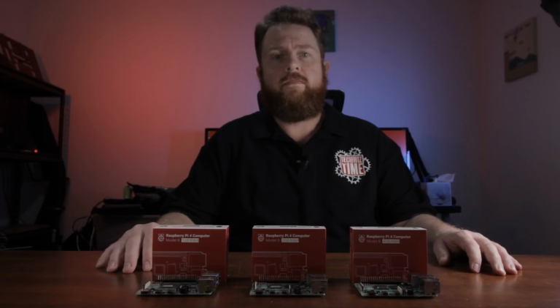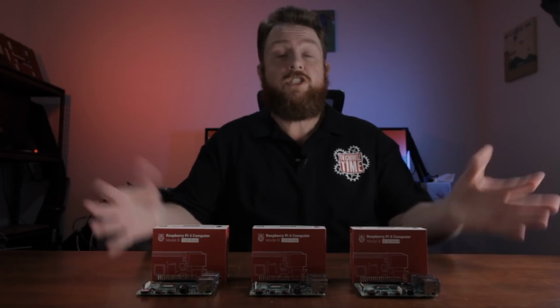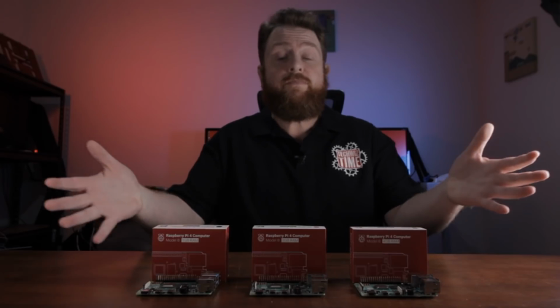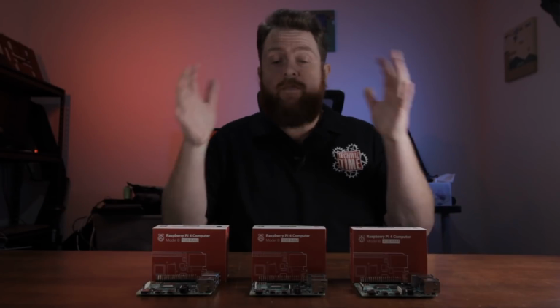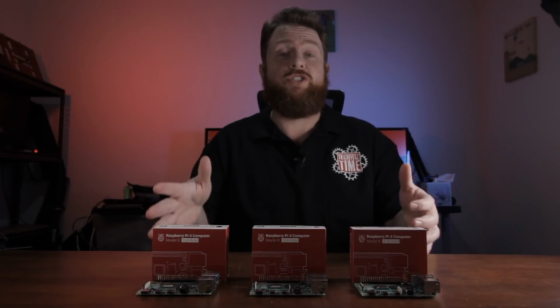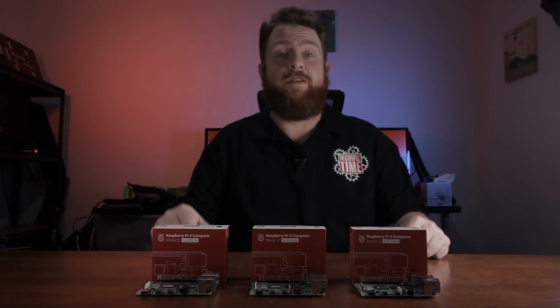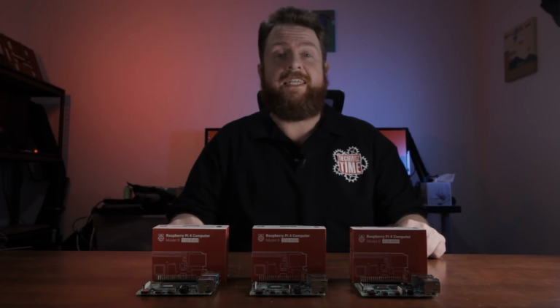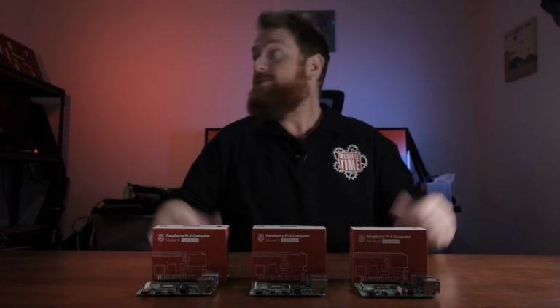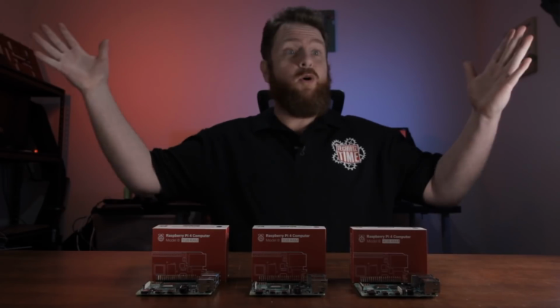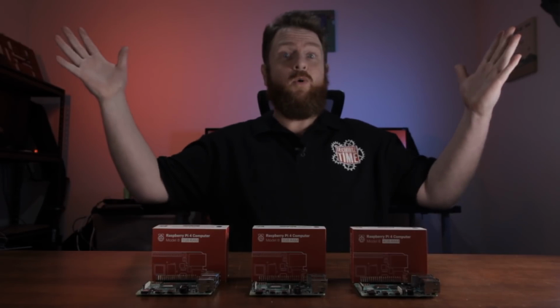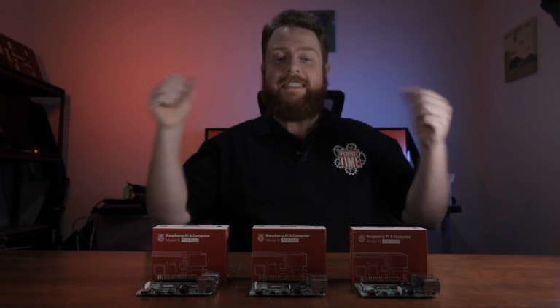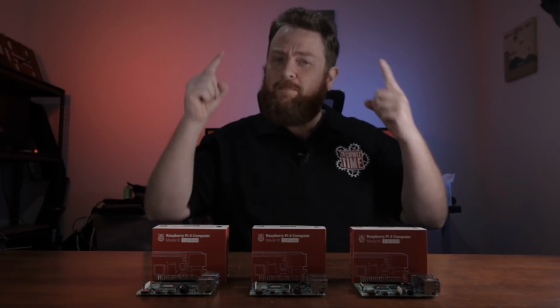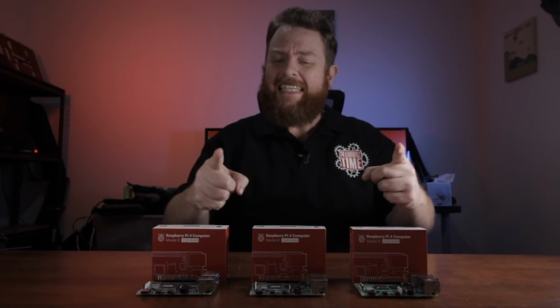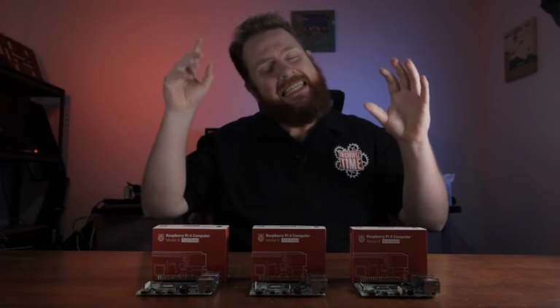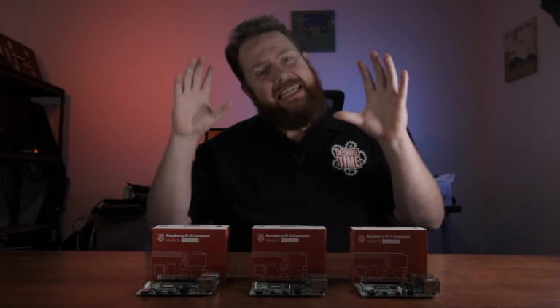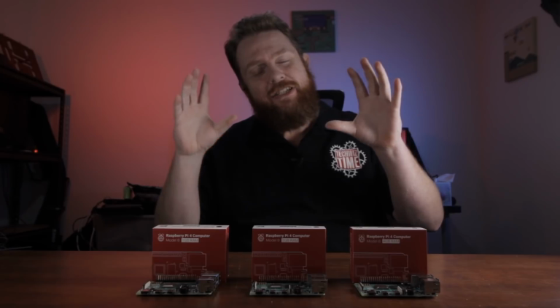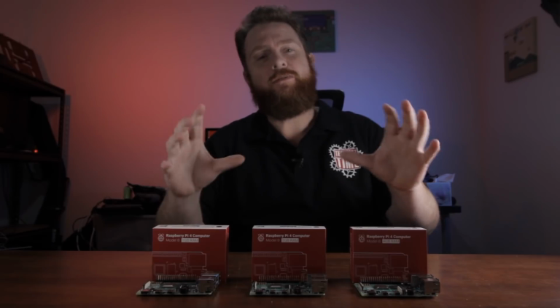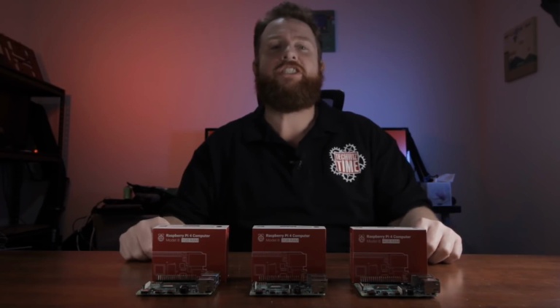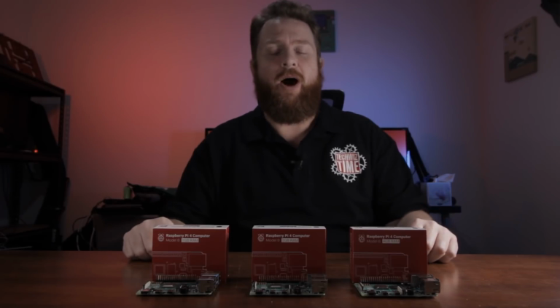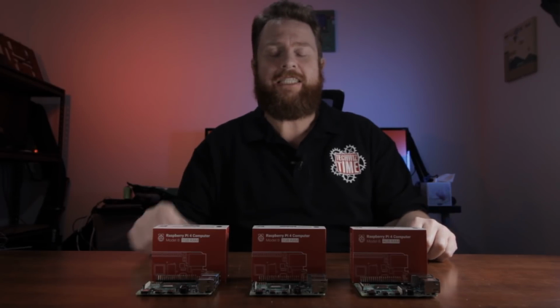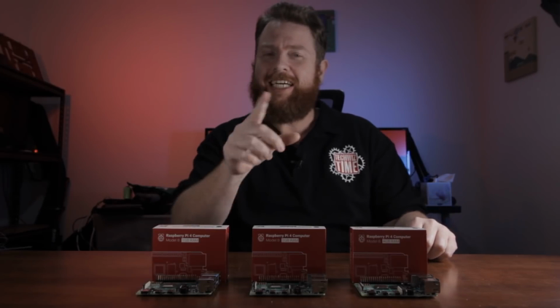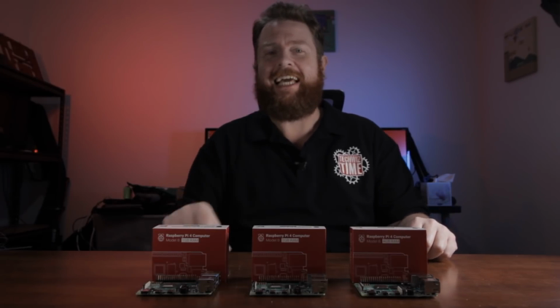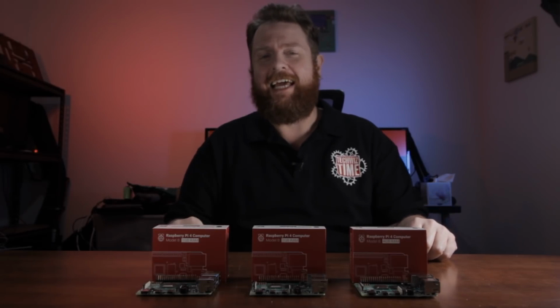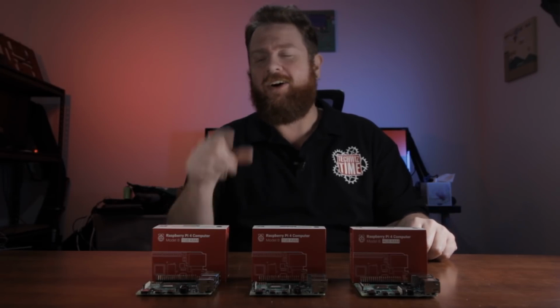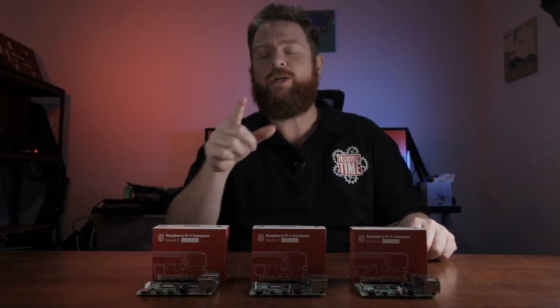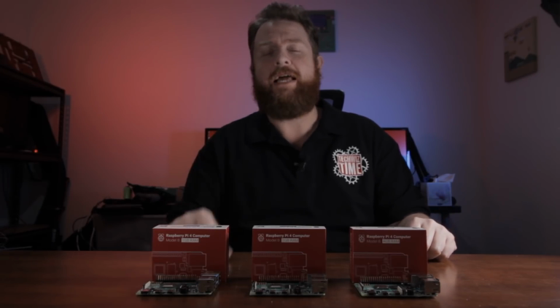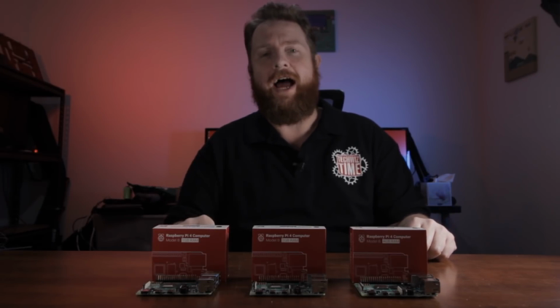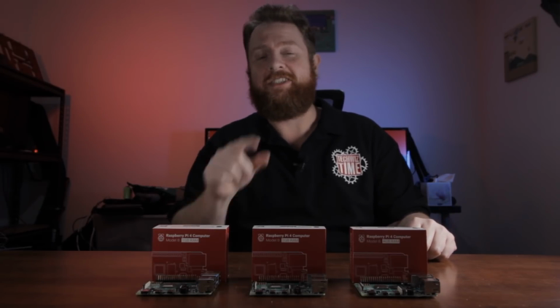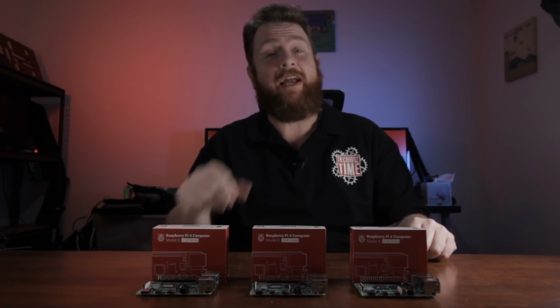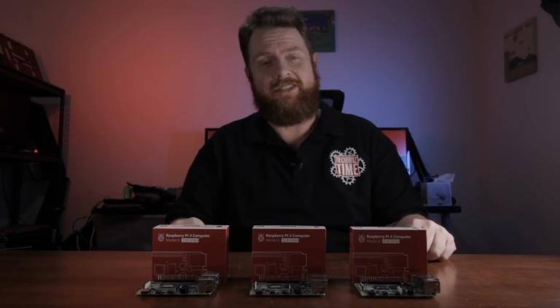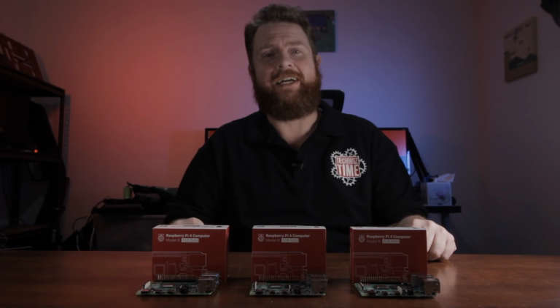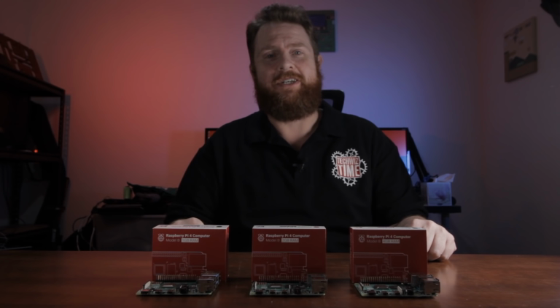So the Raspberry Pi 4 has just been released — woohoo! But you shouldn't actually buy one just yet, and I'm going to explain why. So stick around, because it's TechWizTime.